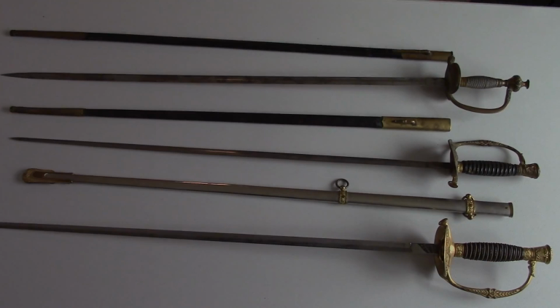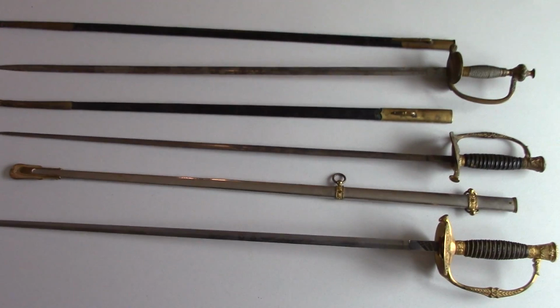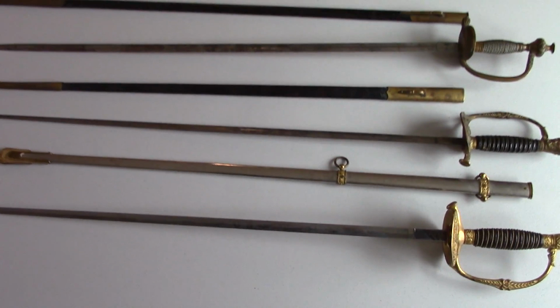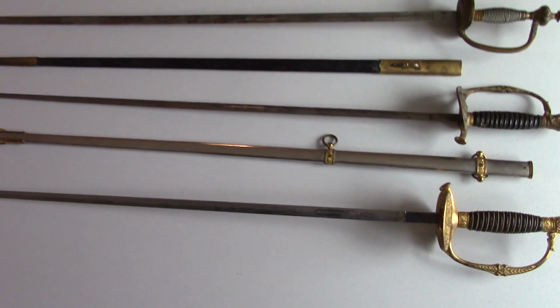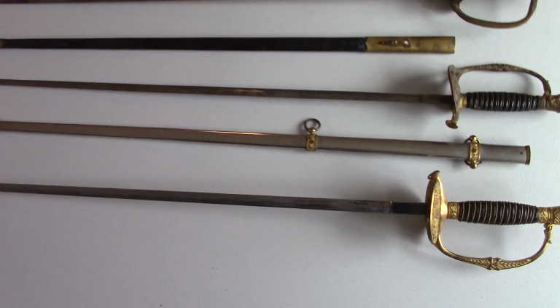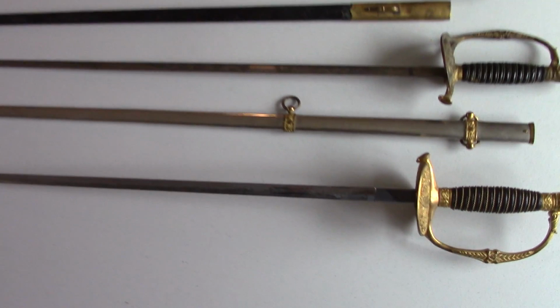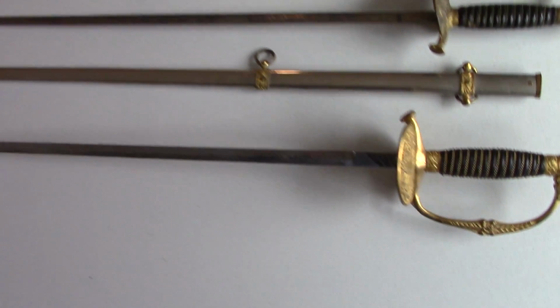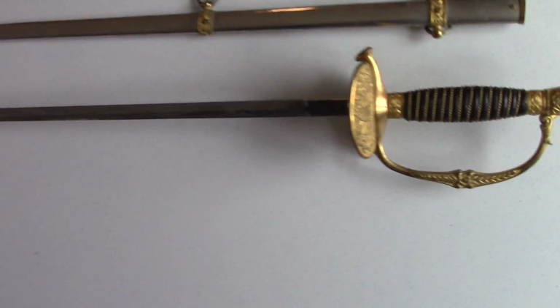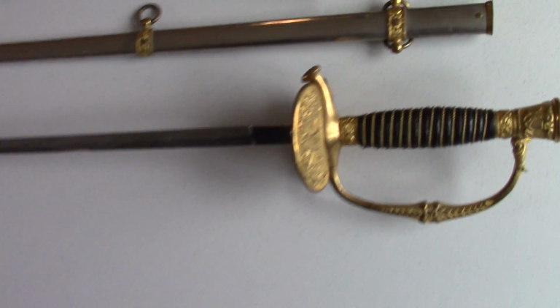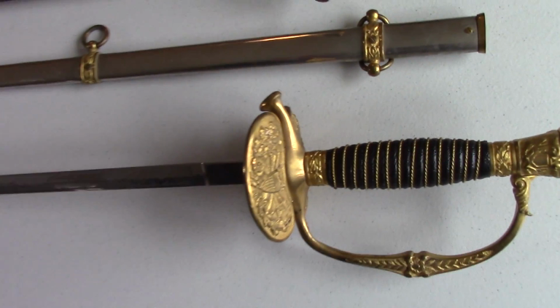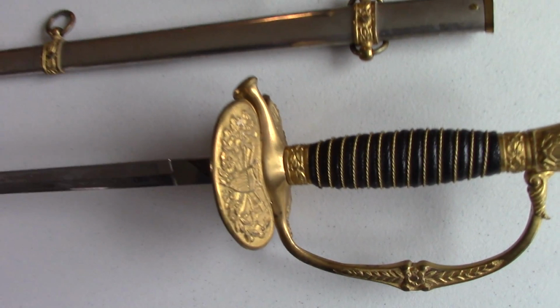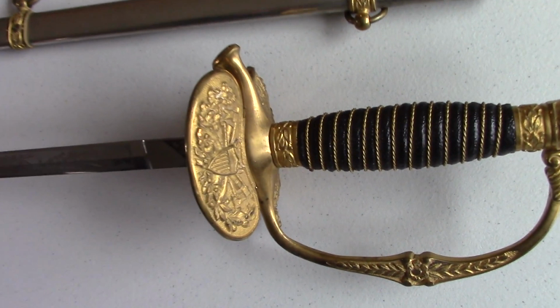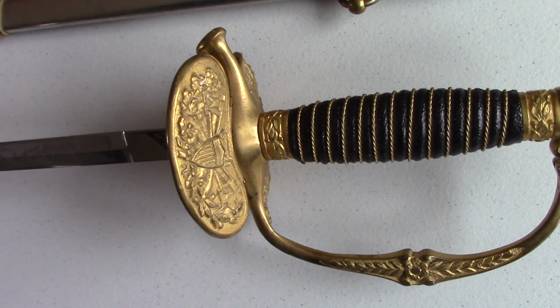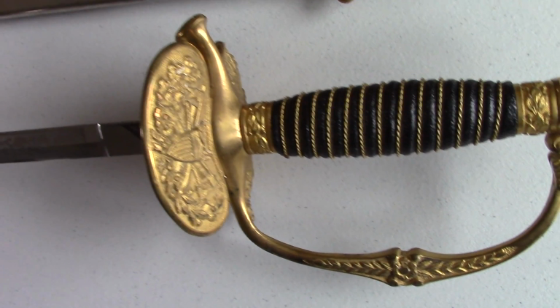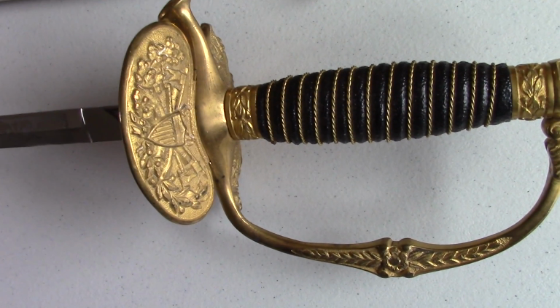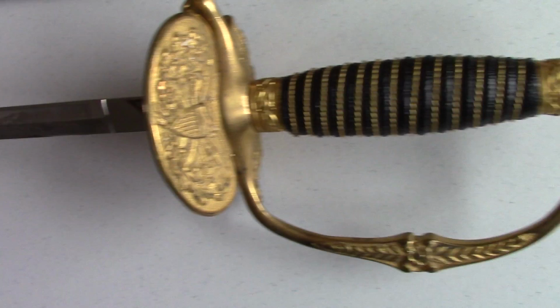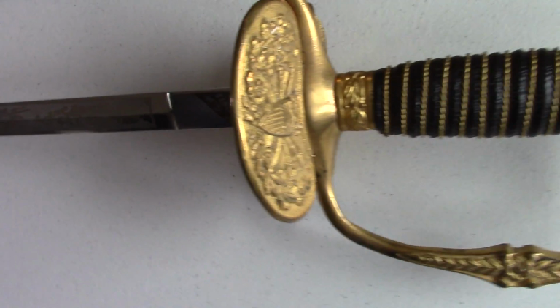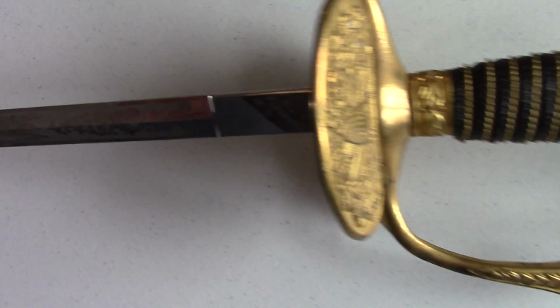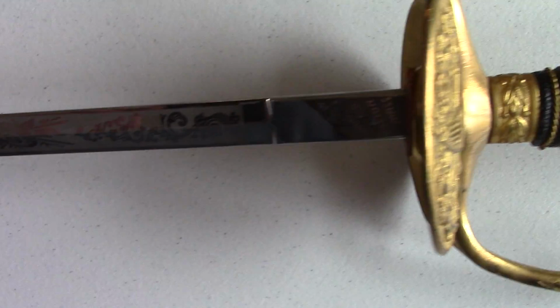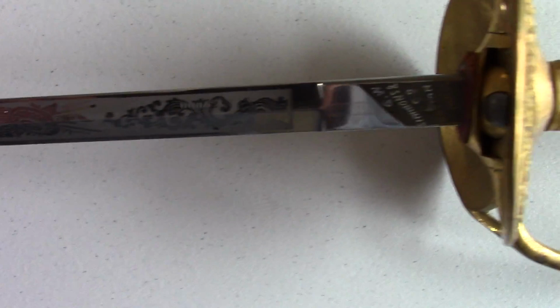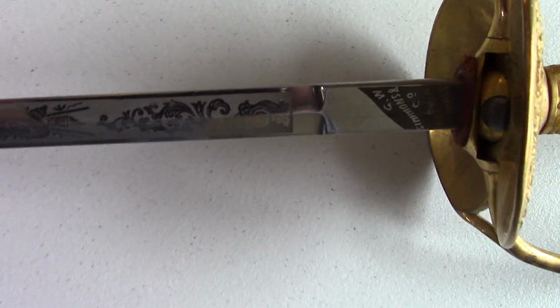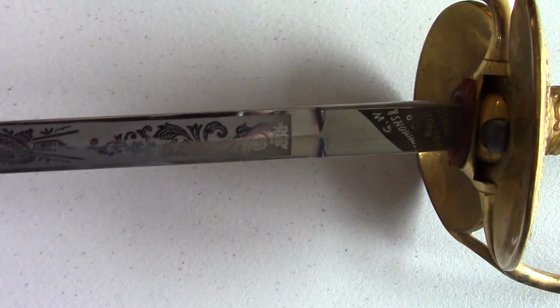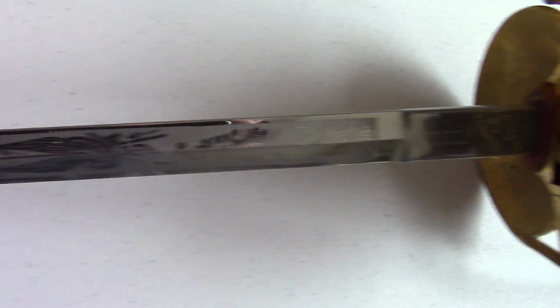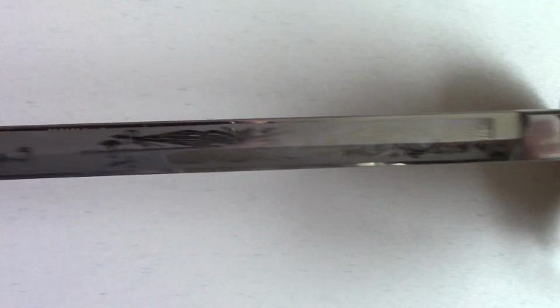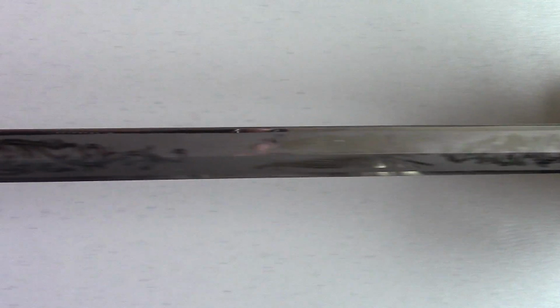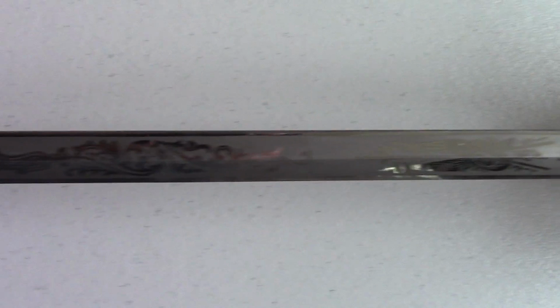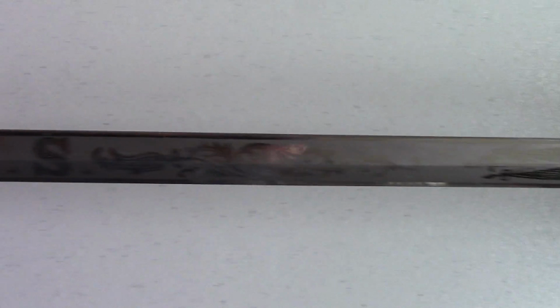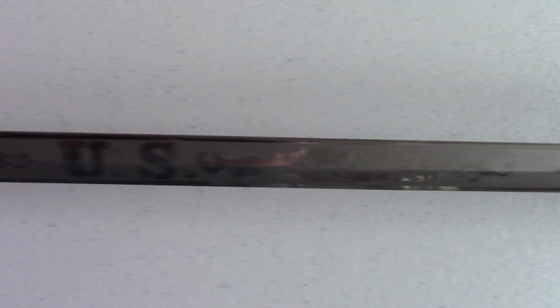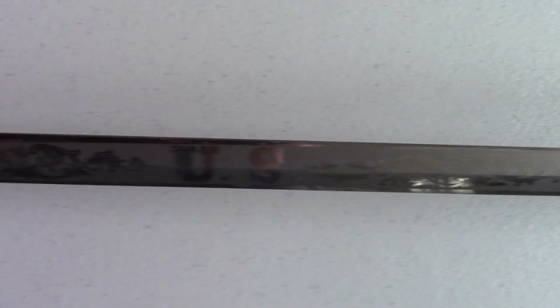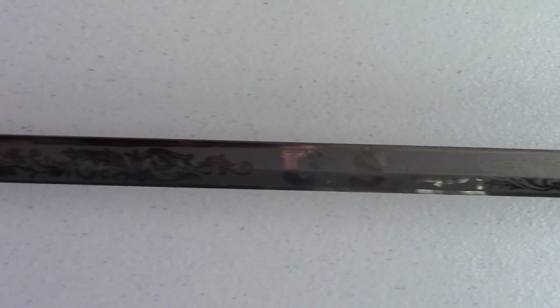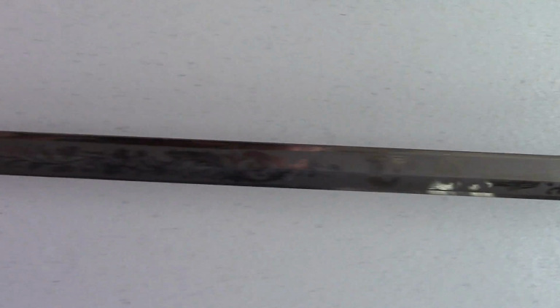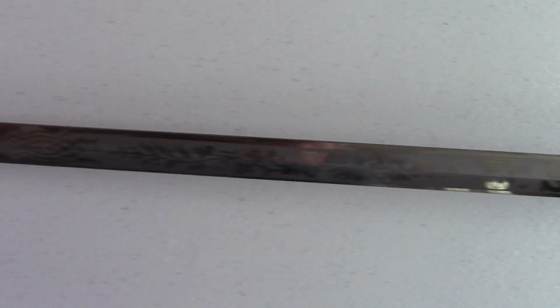The first sword we will look at is a Simmons Officer's Sword. The sword is very clean, with a brass eagle, flags, and U.S. shield. It was made by G.W. Simmons in Boston. The etched blade has an eagle and flag design, and is marked U.S. on the opposite side.